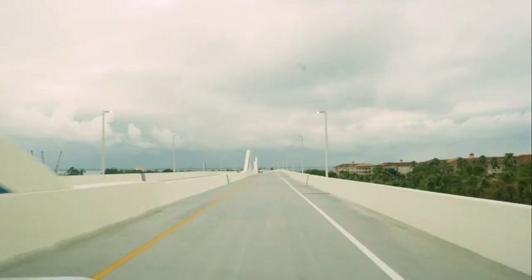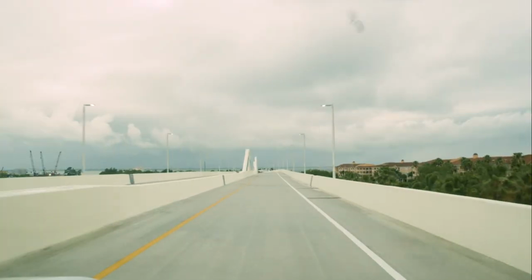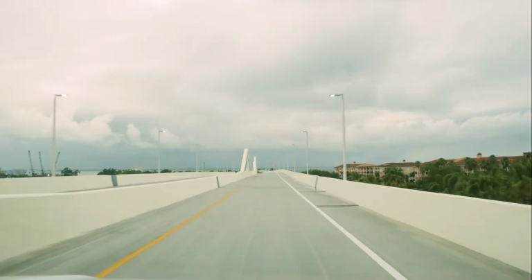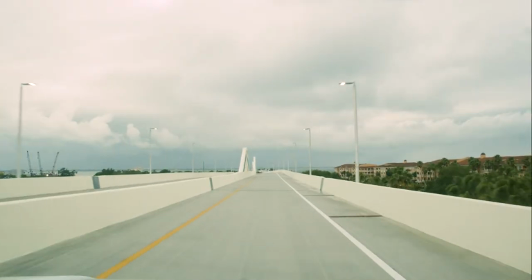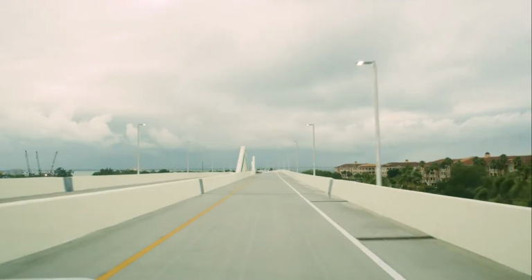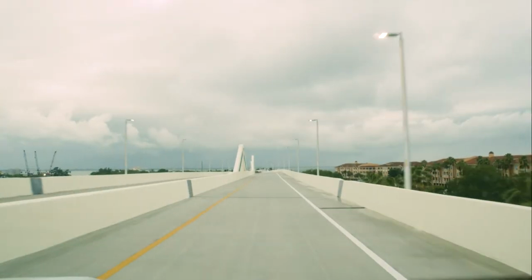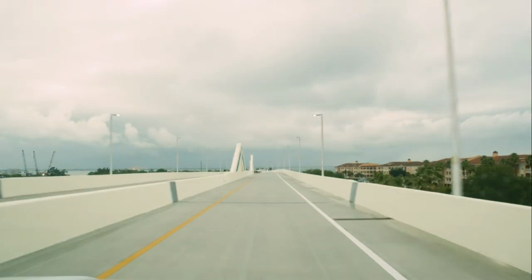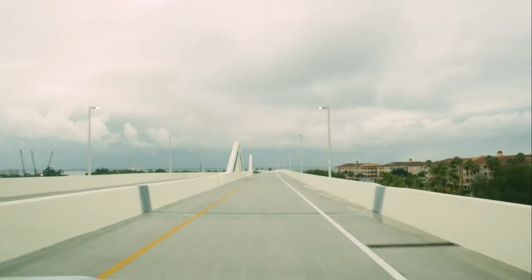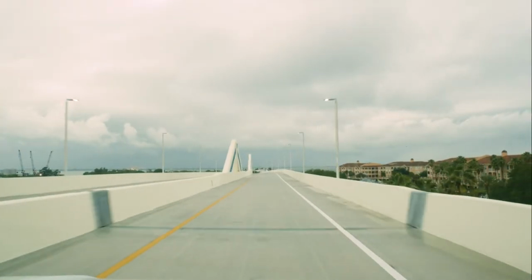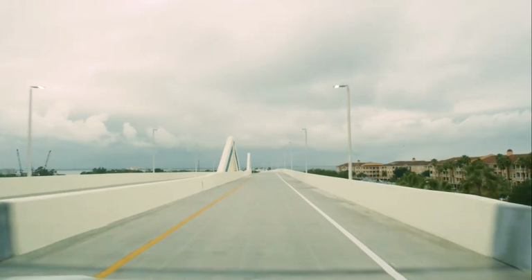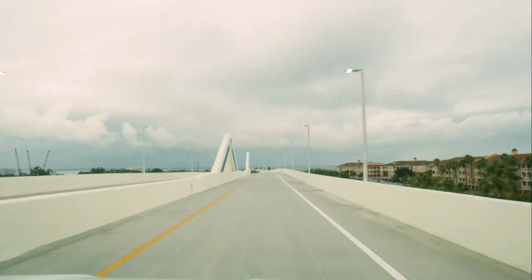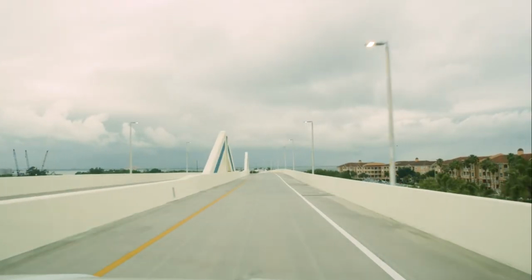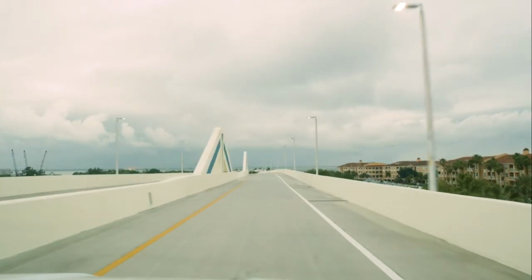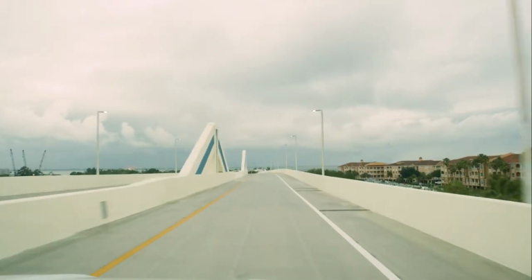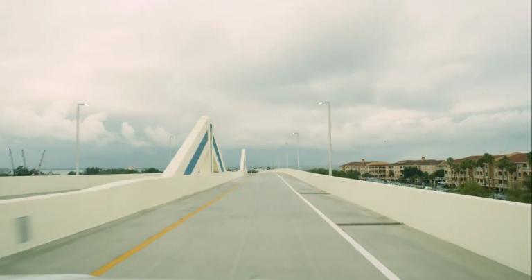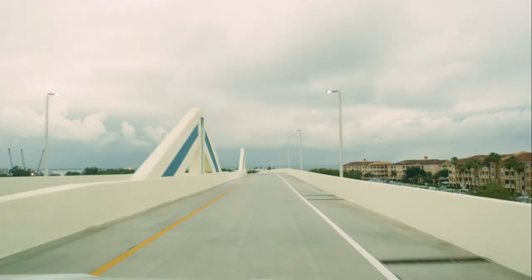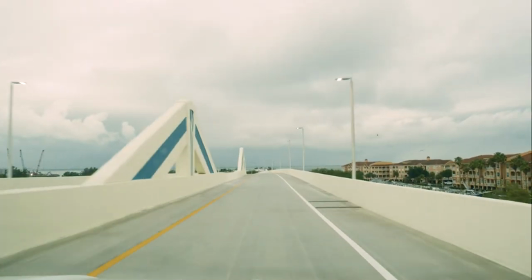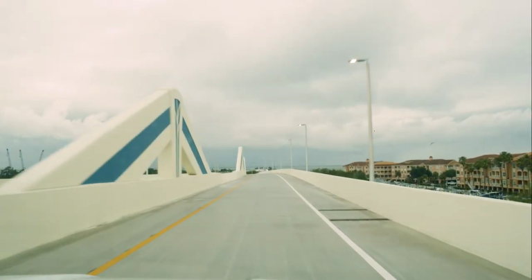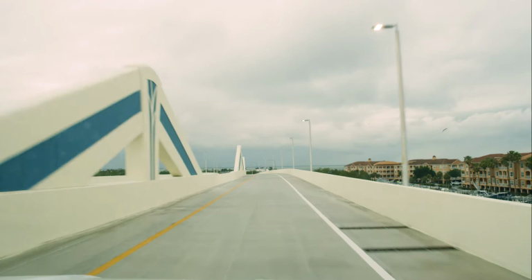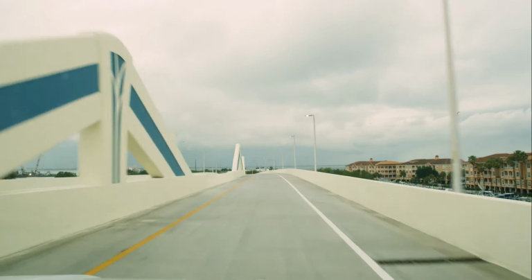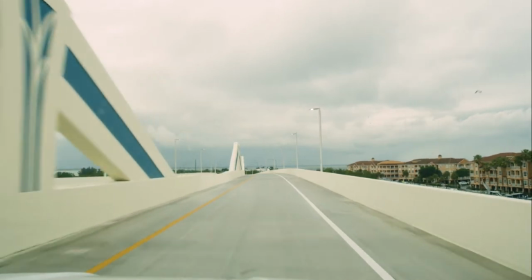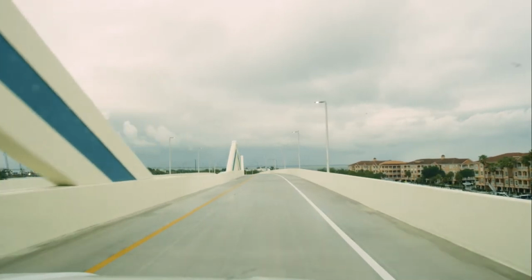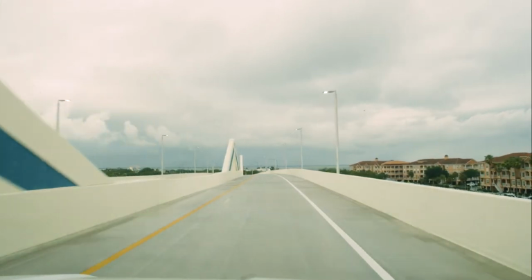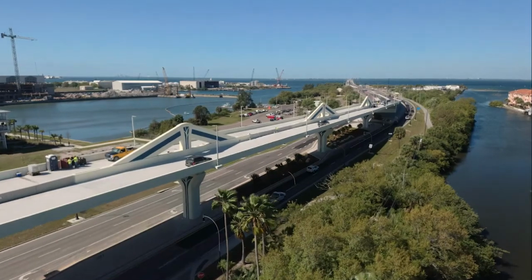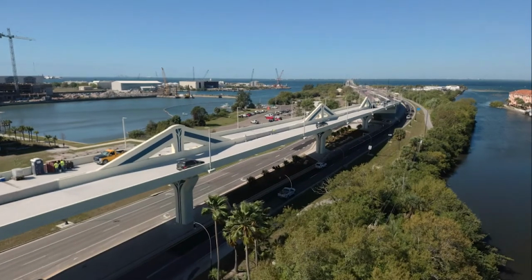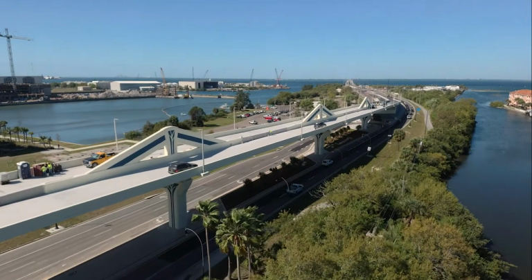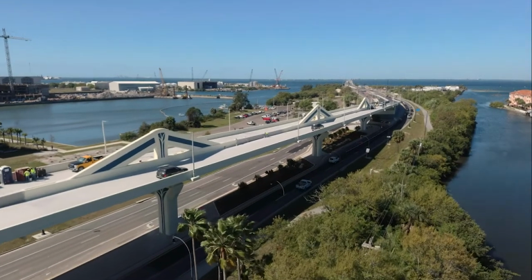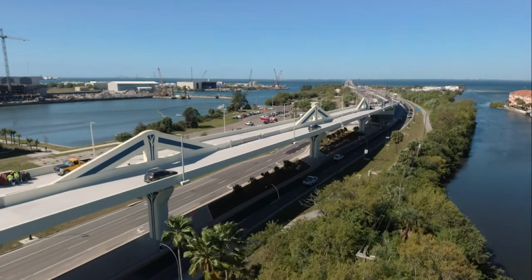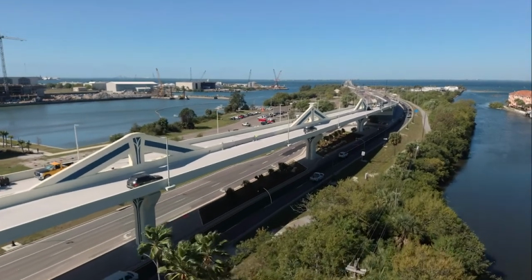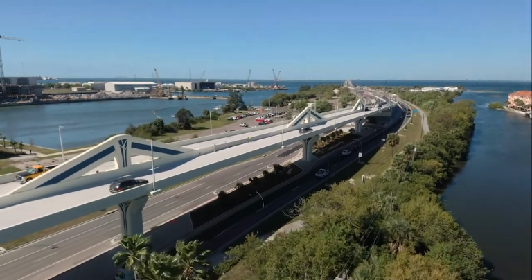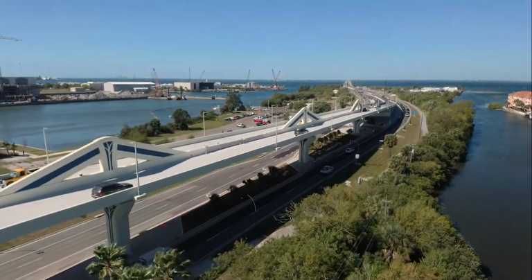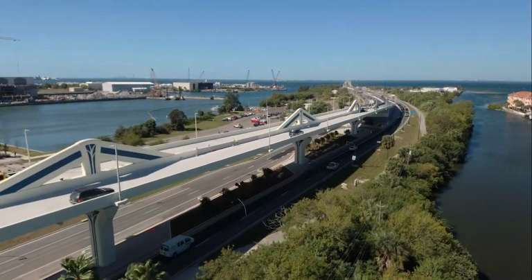You'll be able to see Howard Franklin Bridge off to your right. You'll be able to see the lights from the Sunshine Skyway off to the left. You get an incredible sunset.